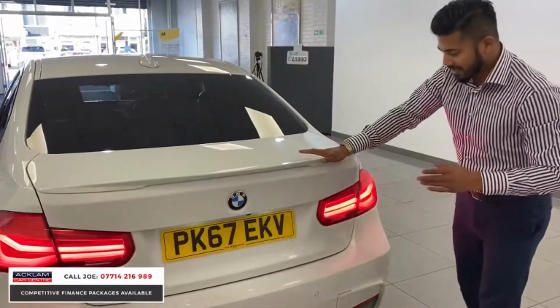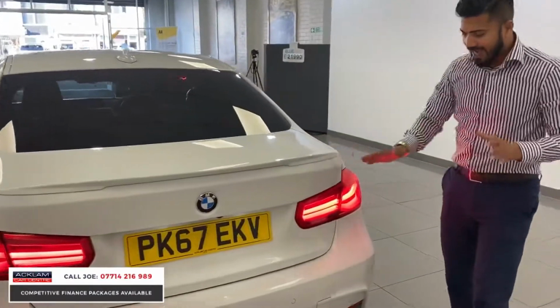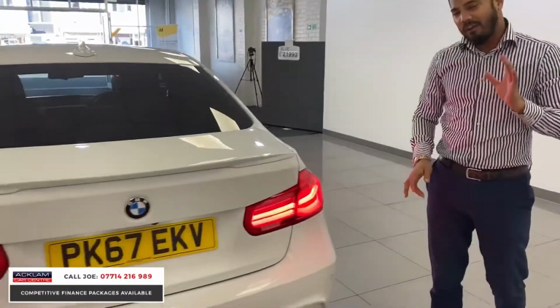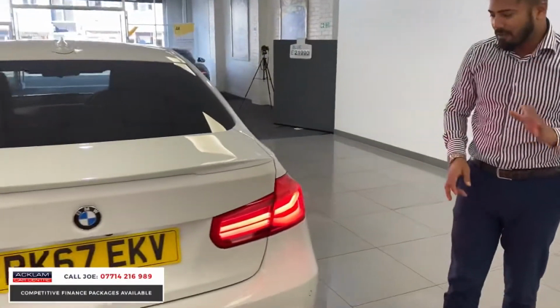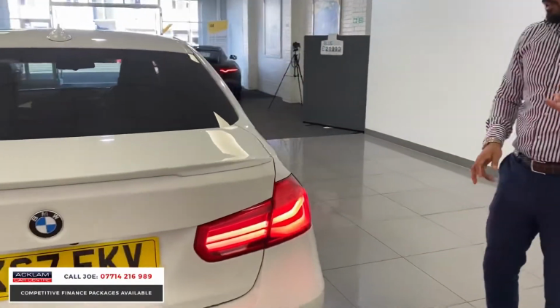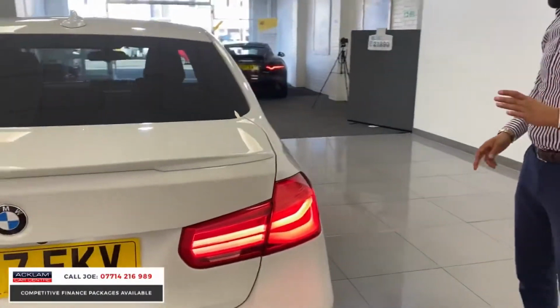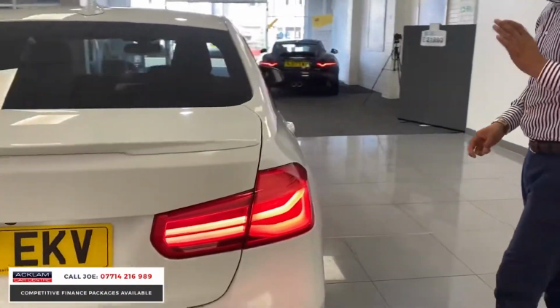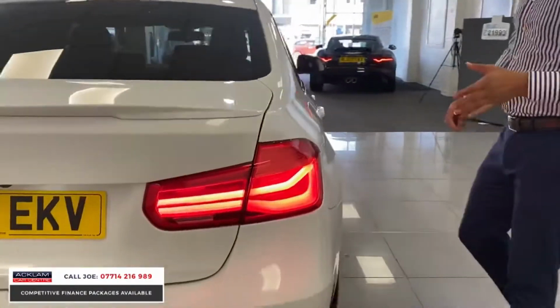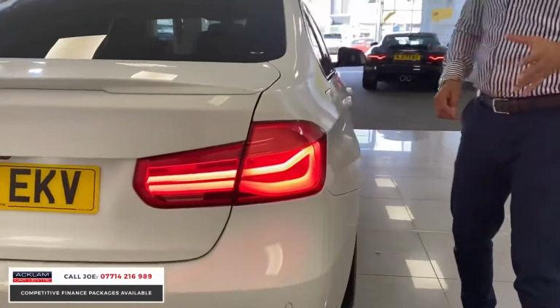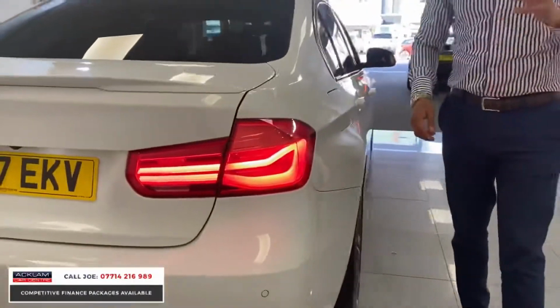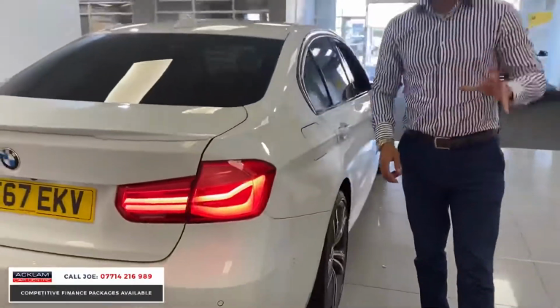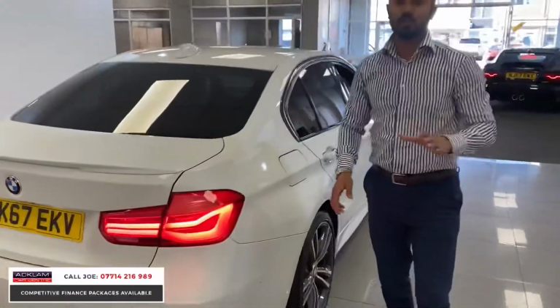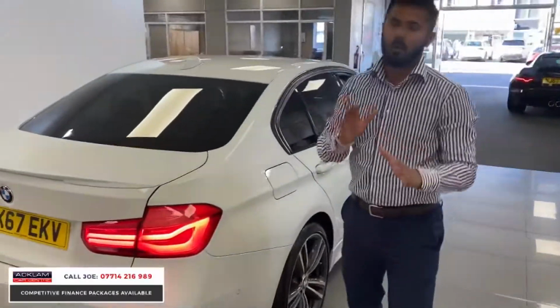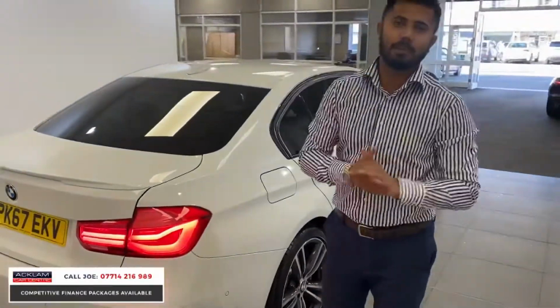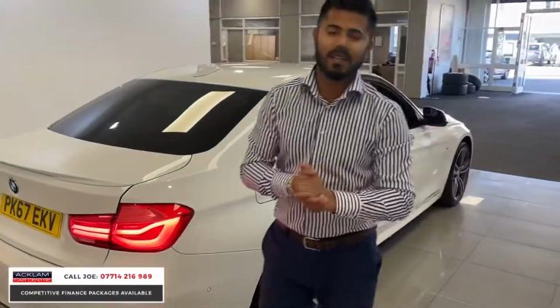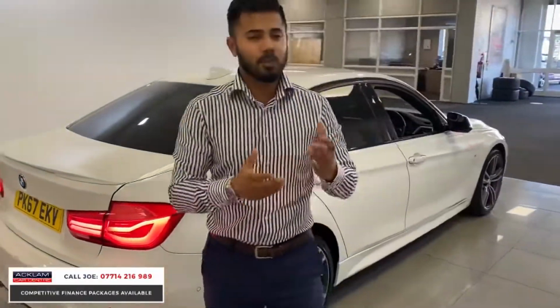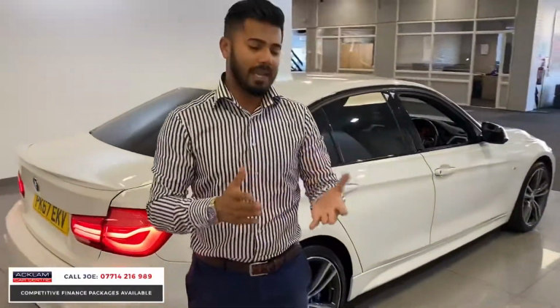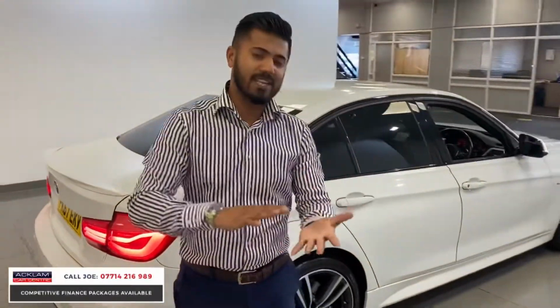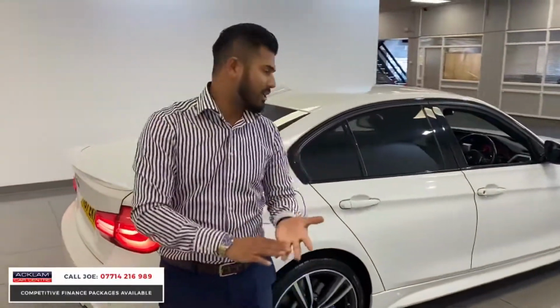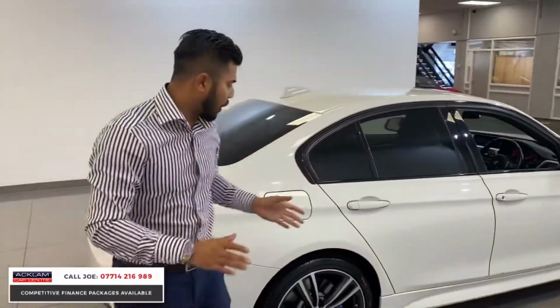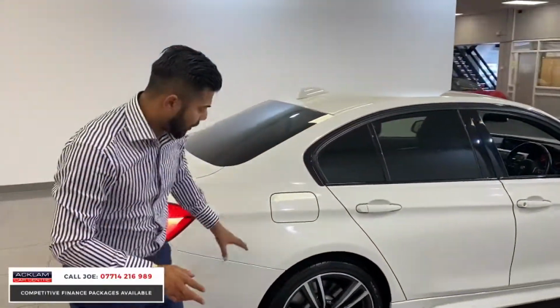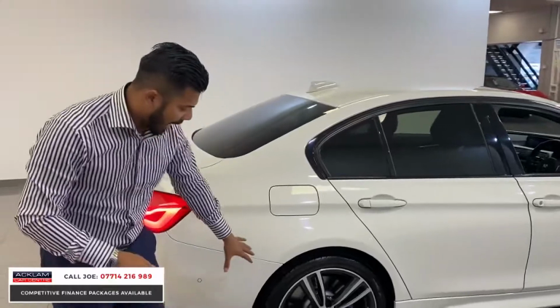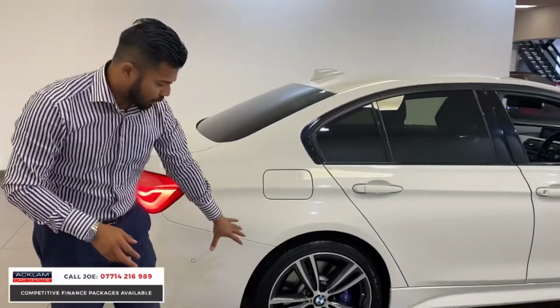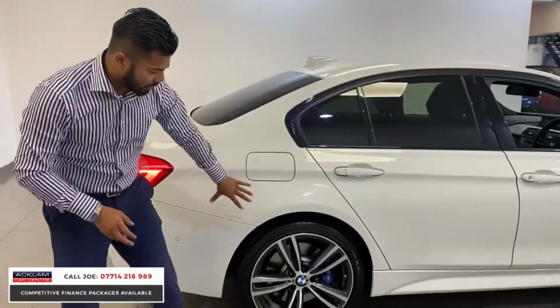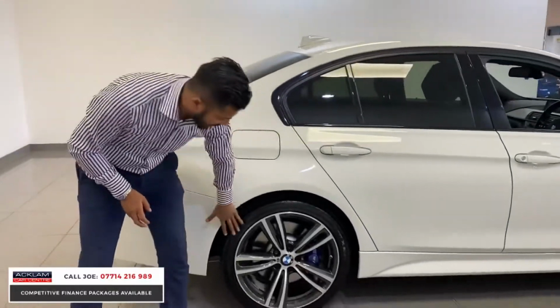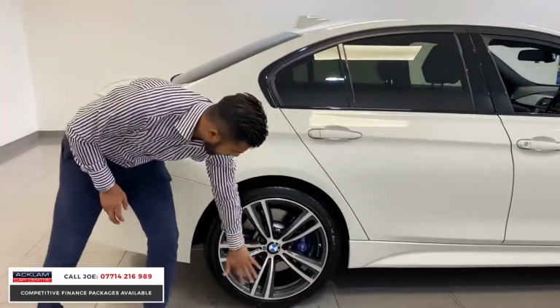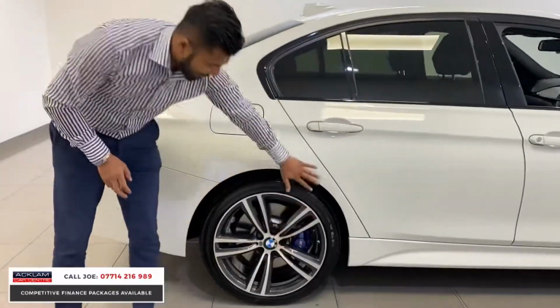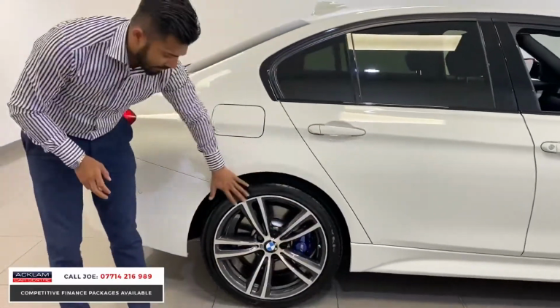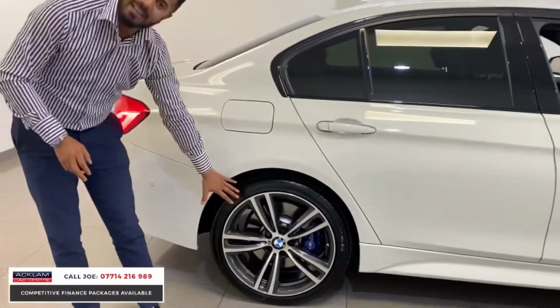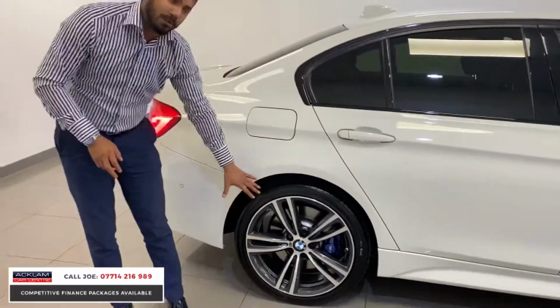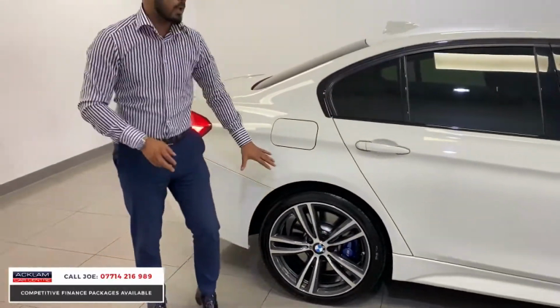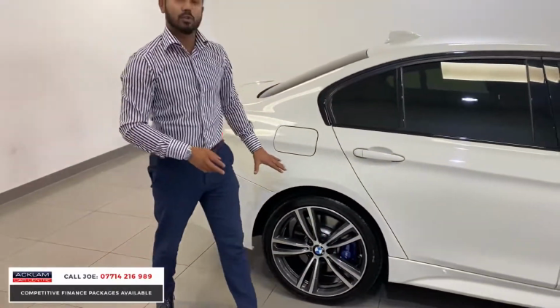The car is in a very beautiful condition. It's done 31,000 miles — would it have a couple of stone chips? 100%. But do we sell a car with dents, scratches, or kerbed alloy wheels? Absolutely not. If you look at this, that's a very fine example of how an alloy wheel should look.